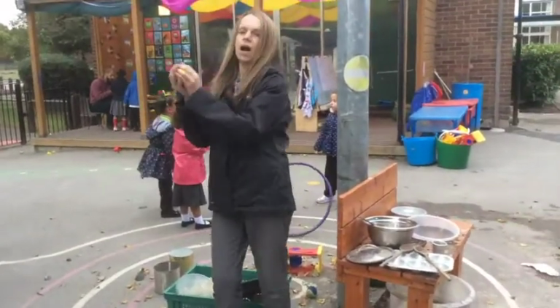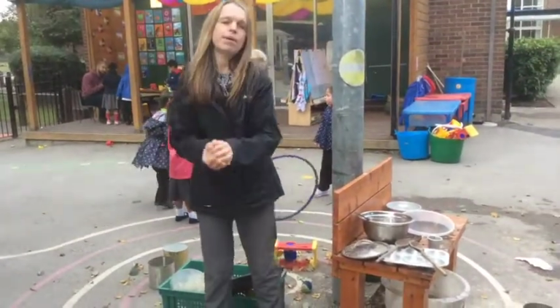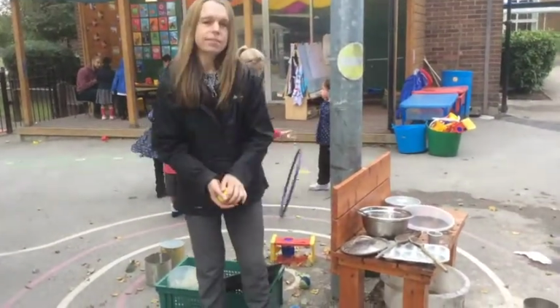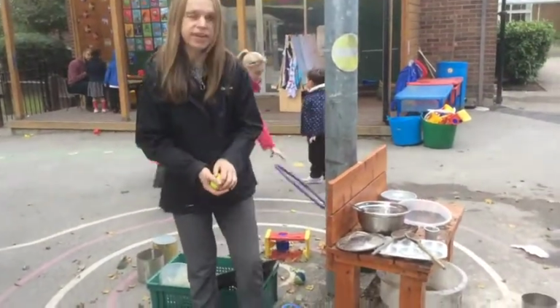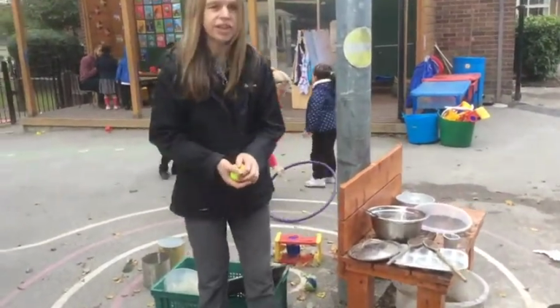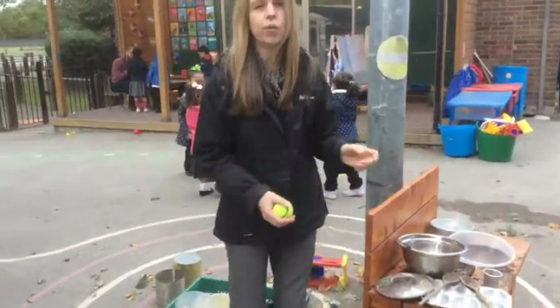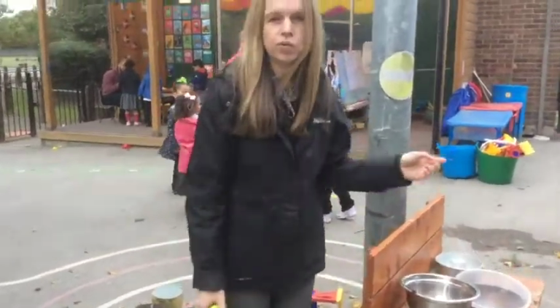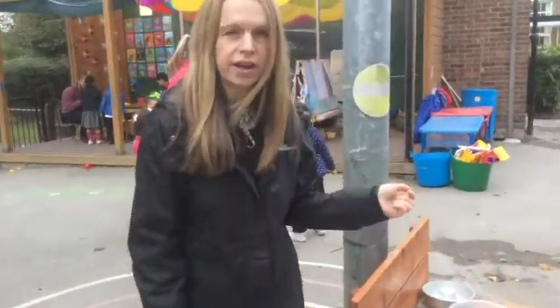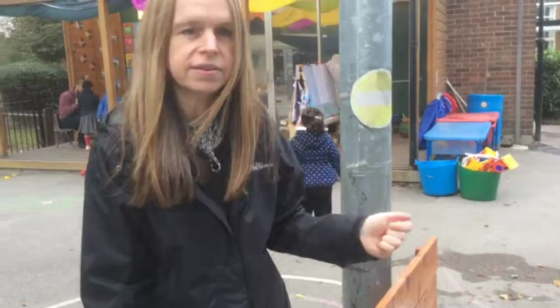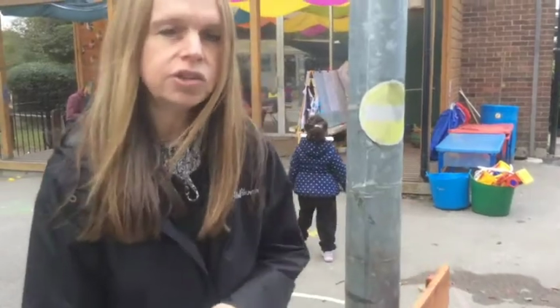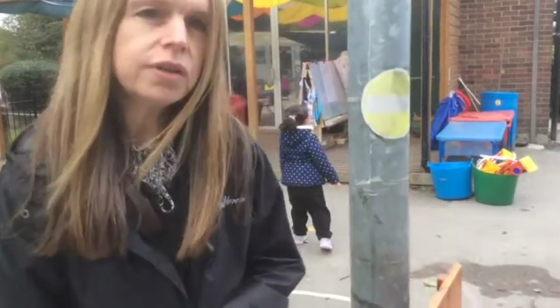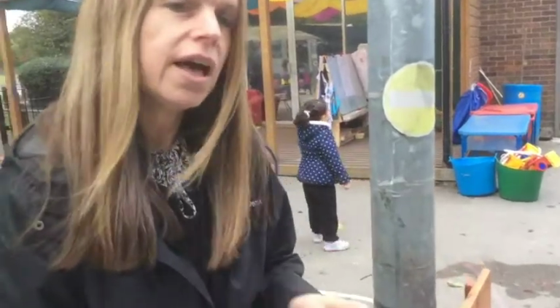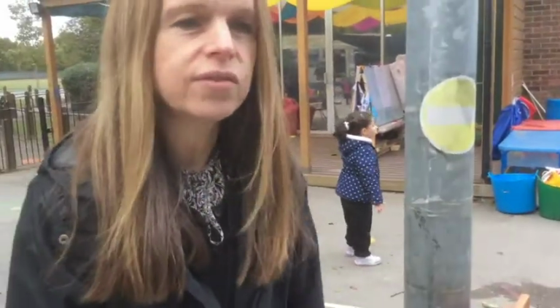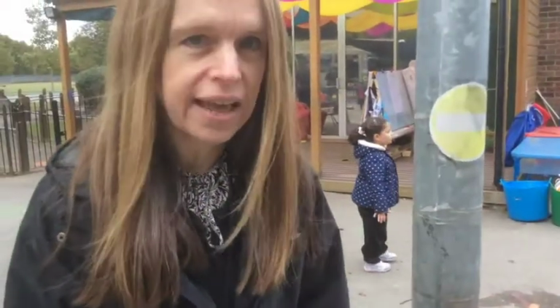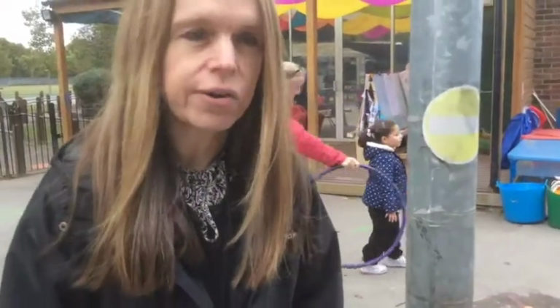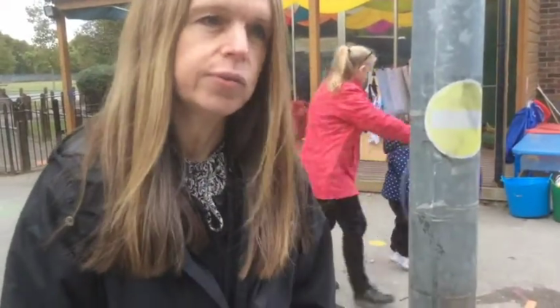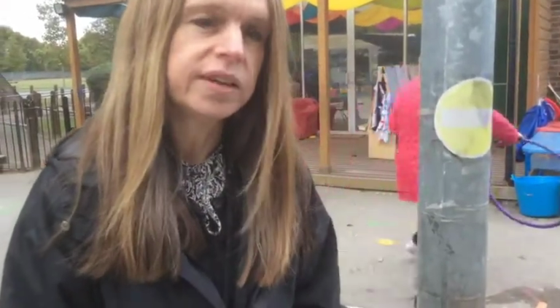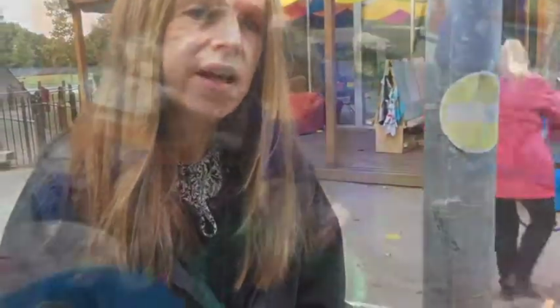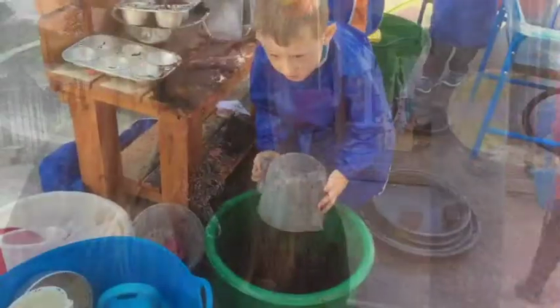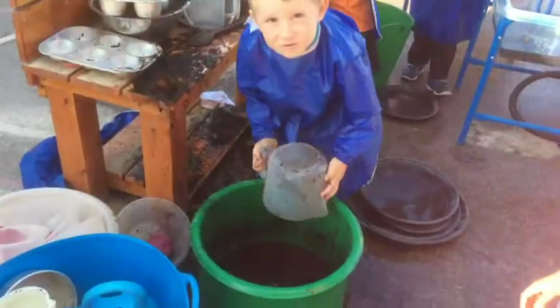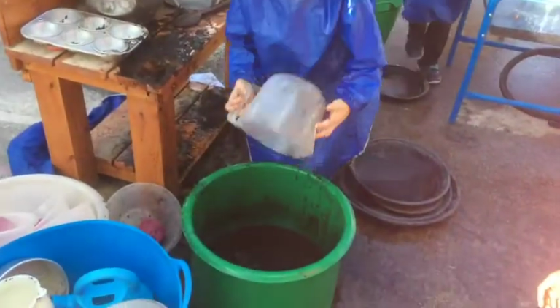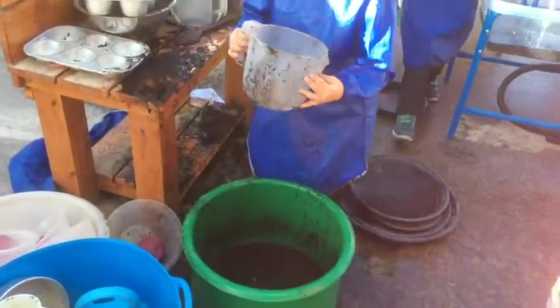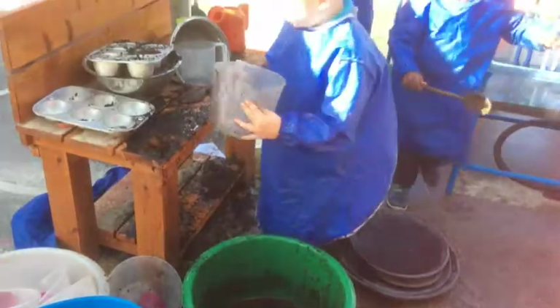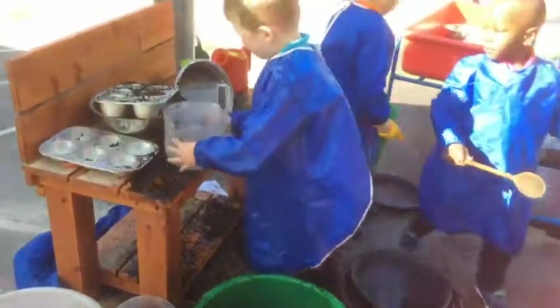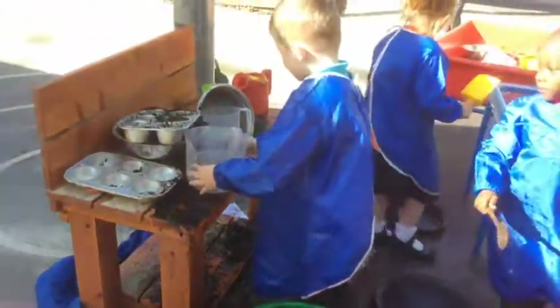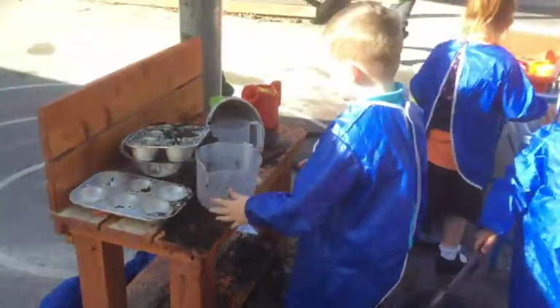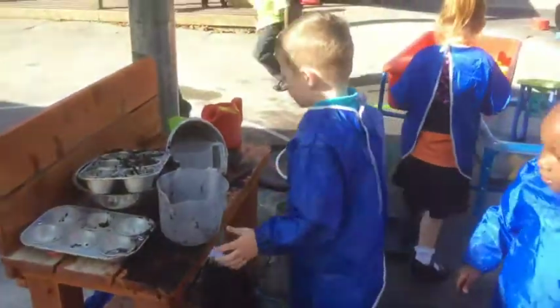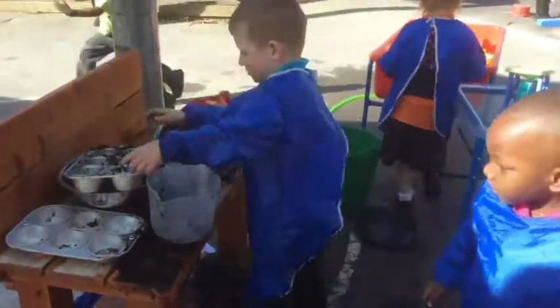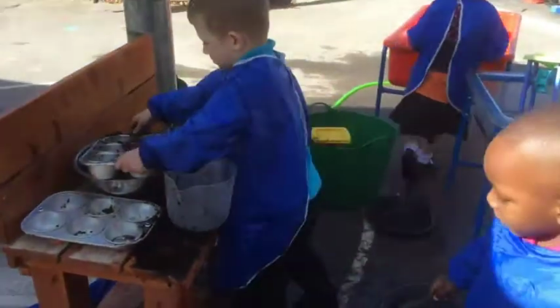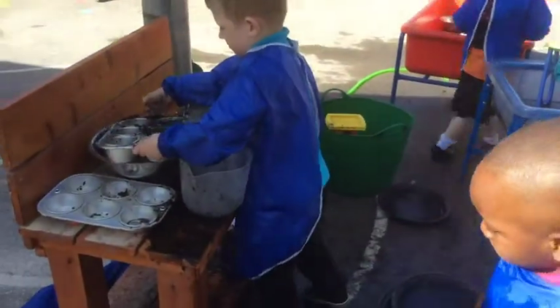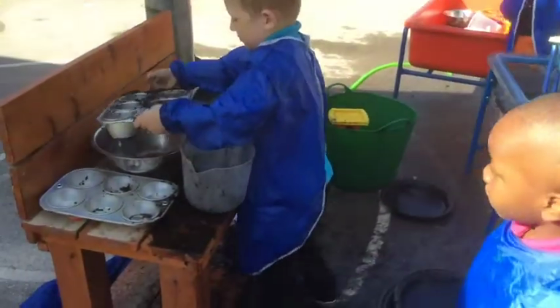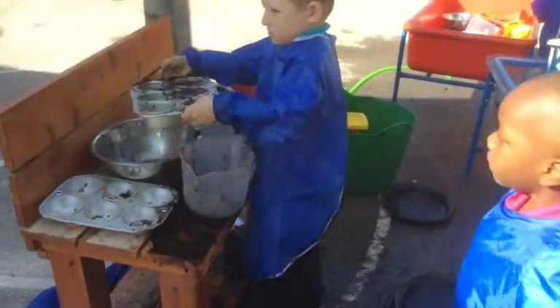I'm at the mud kitchen and the water trays. Children learn how to select their own resources. They also talk to the adults about what they're doing, and they learn to share and use their imagination.